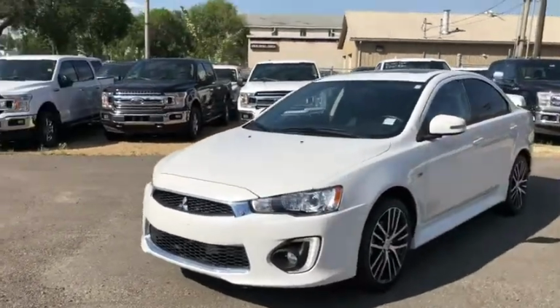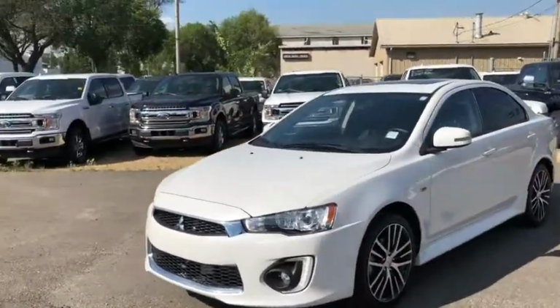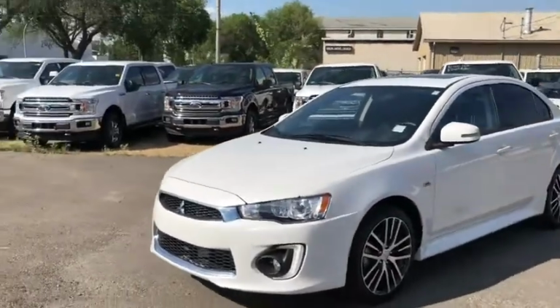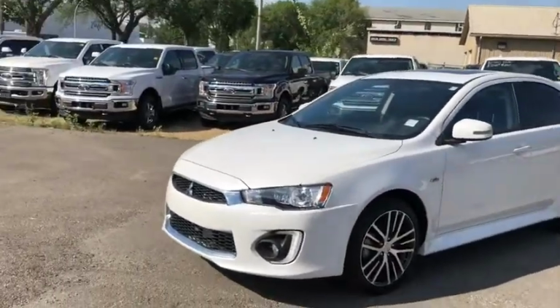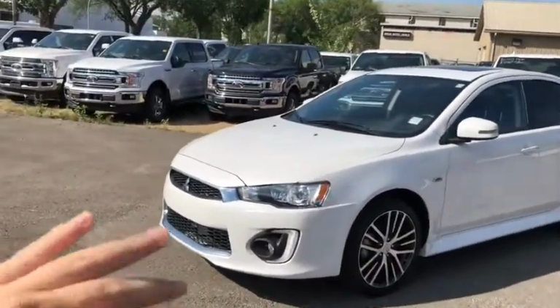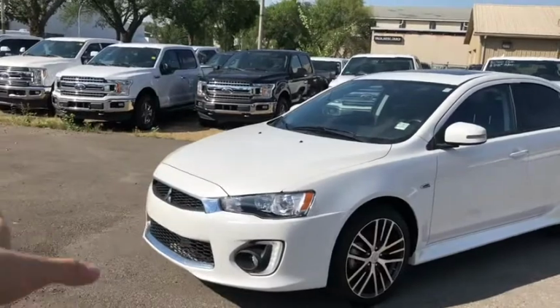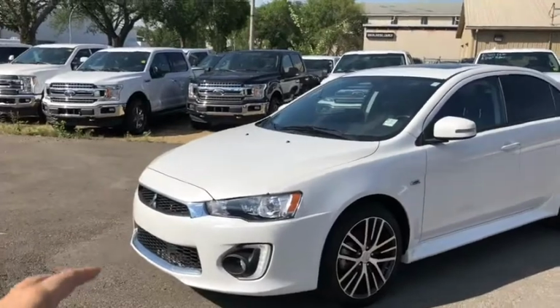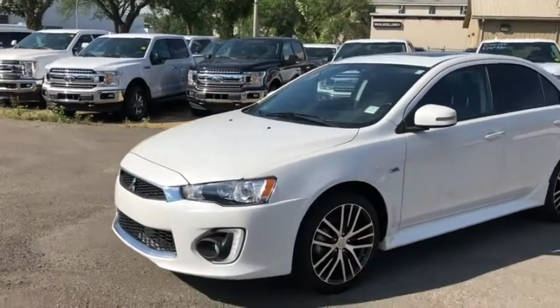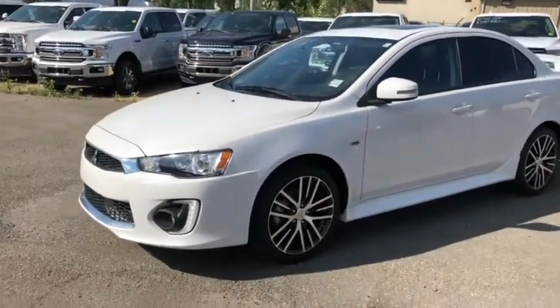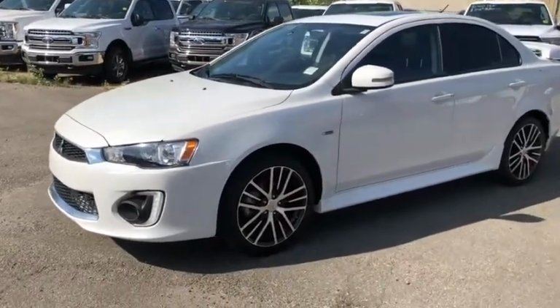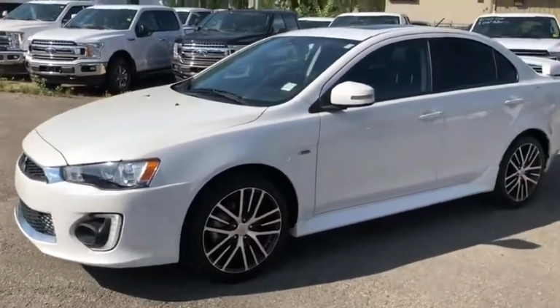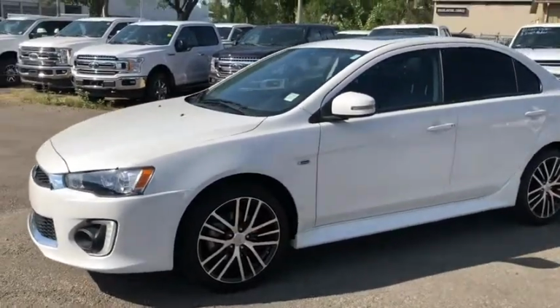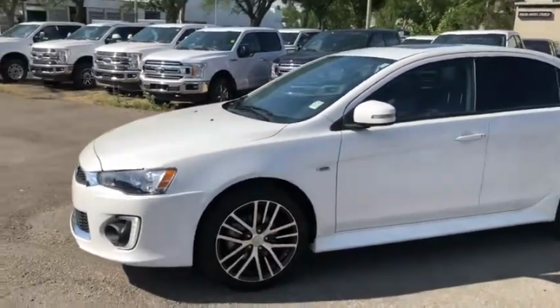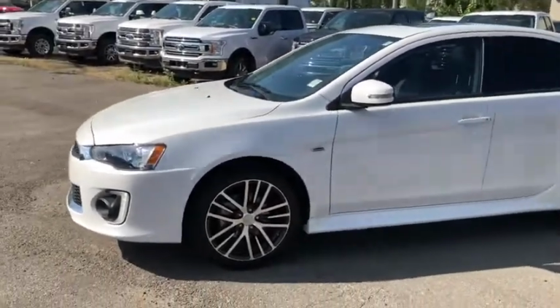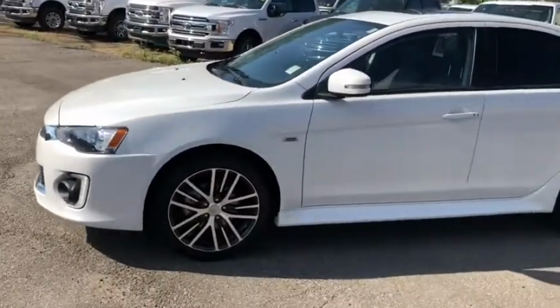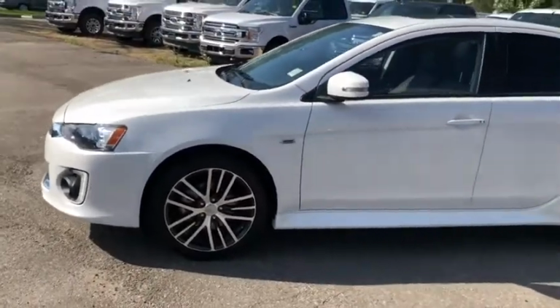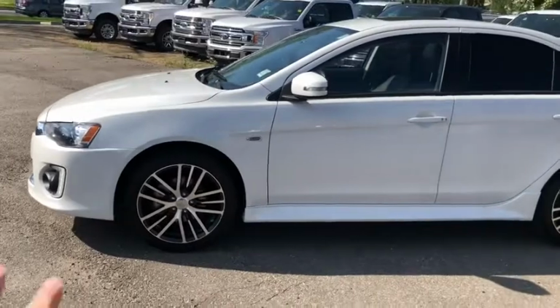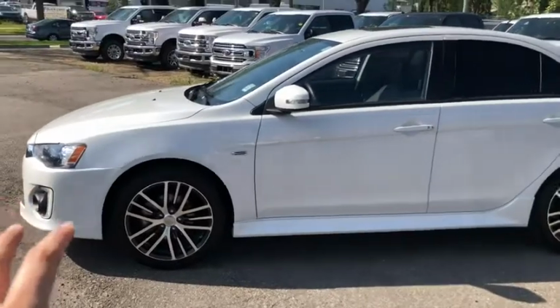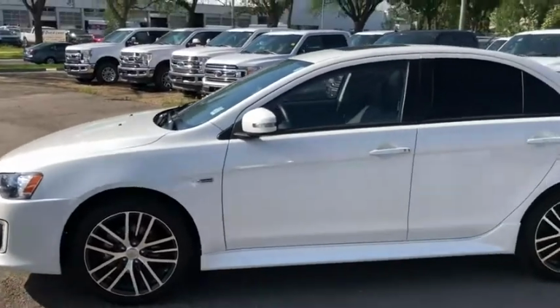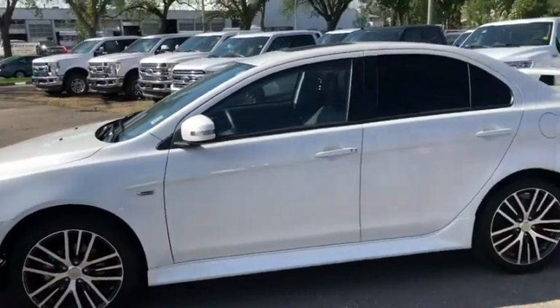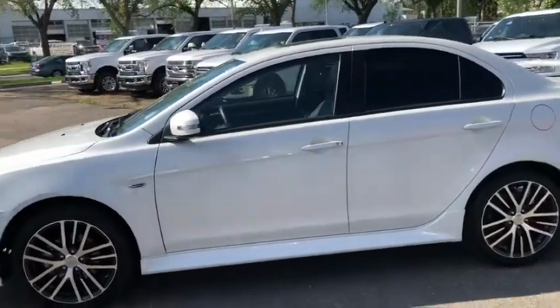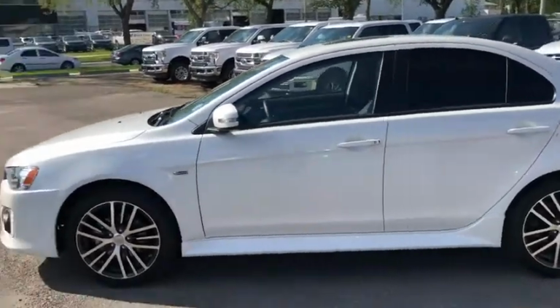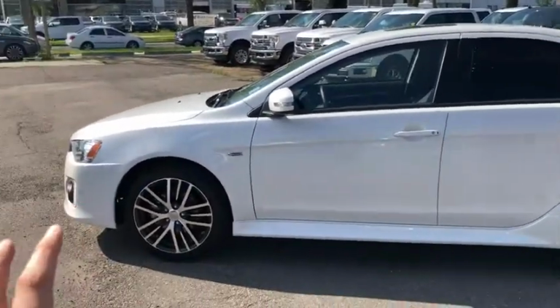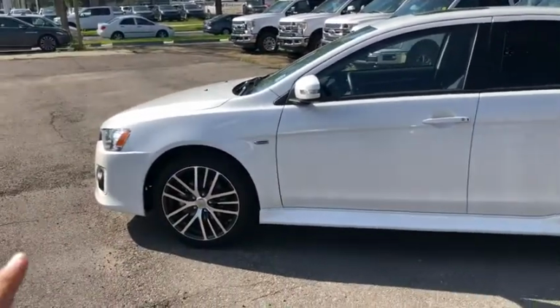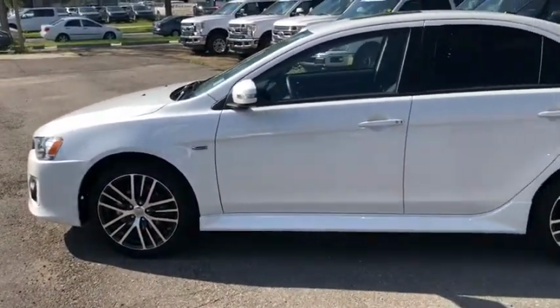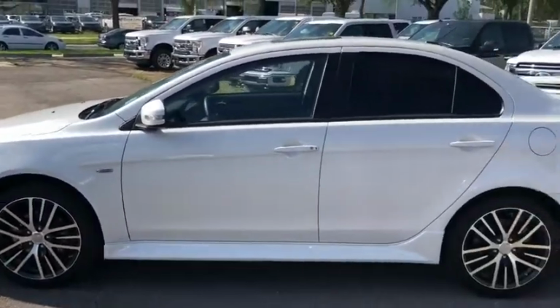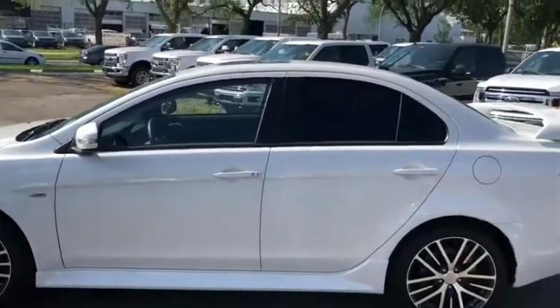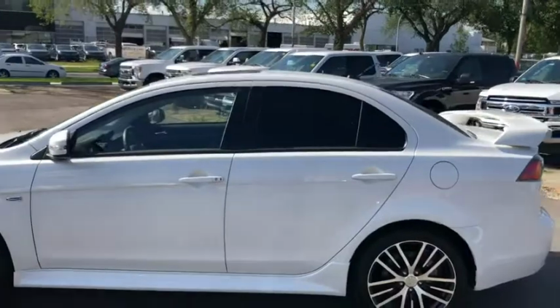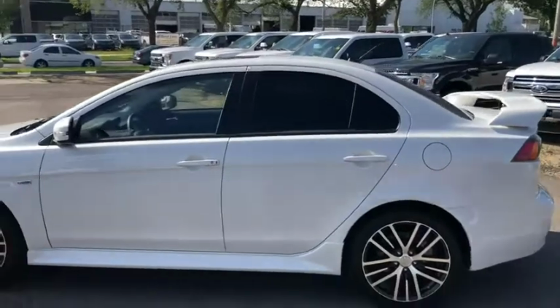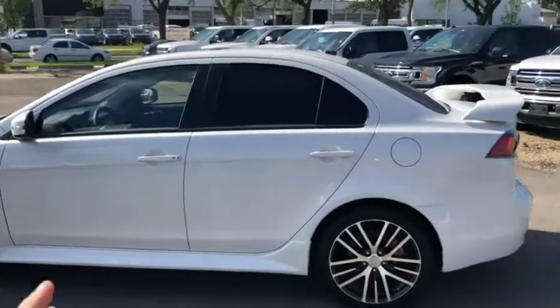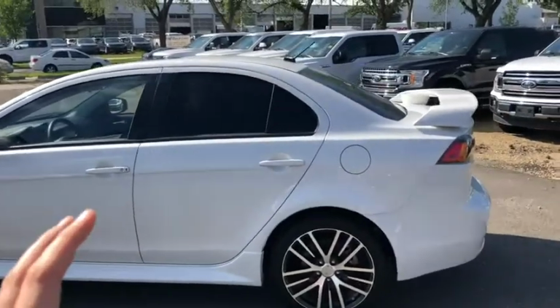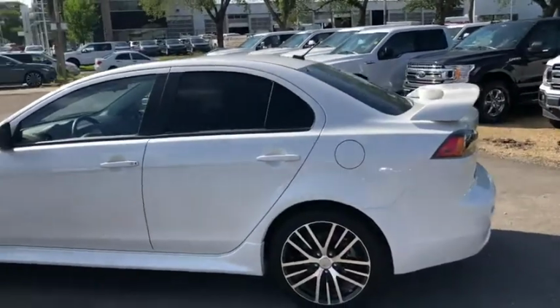On the front end you have chrome going around the front grille, you have HID headlamps, and you also have fog lights. On the side you have your polished alloy wheels with a nice dark sporty appearance. You have your keyless entry on here as well as a power moonroof.